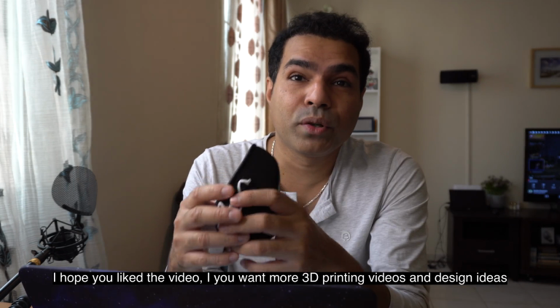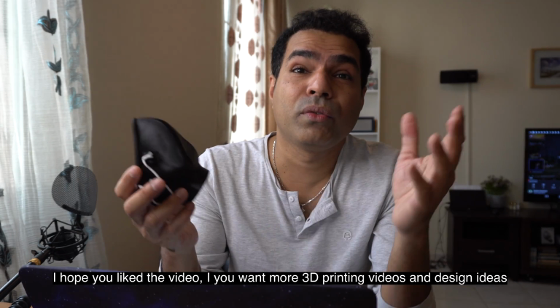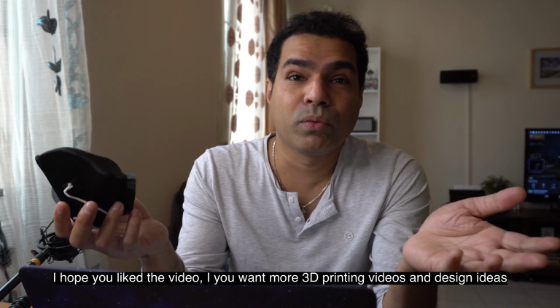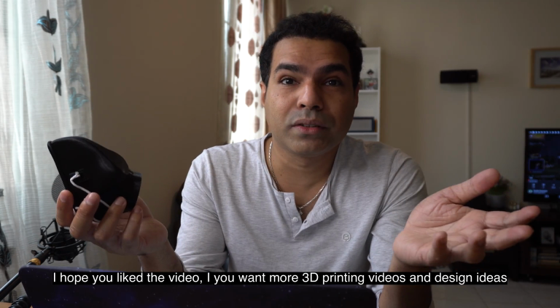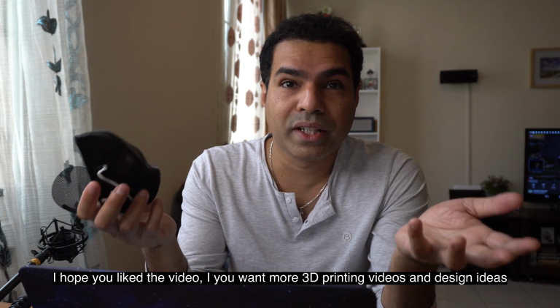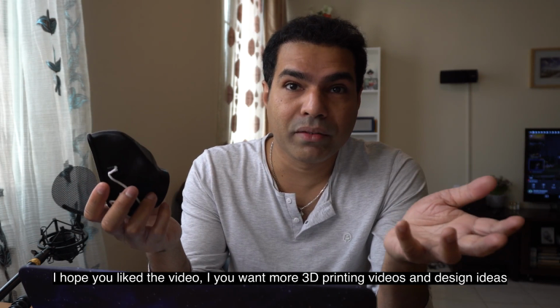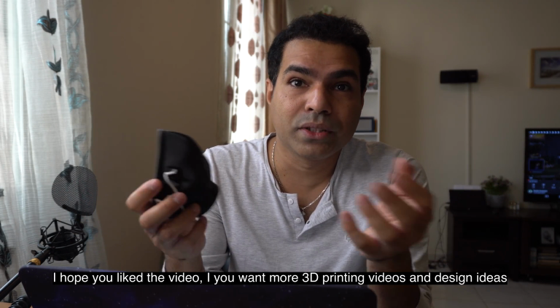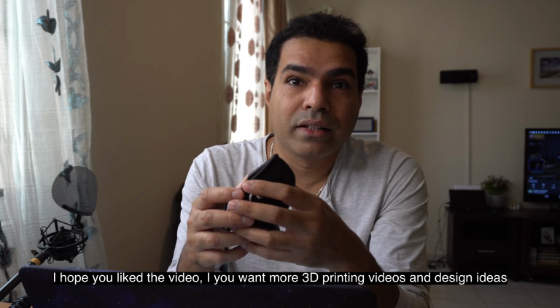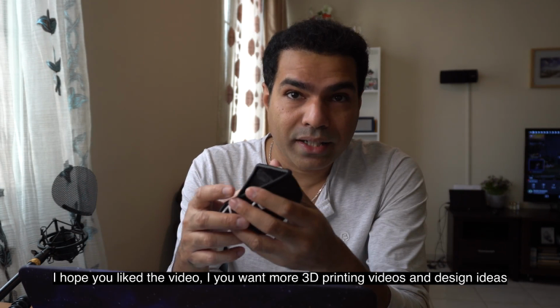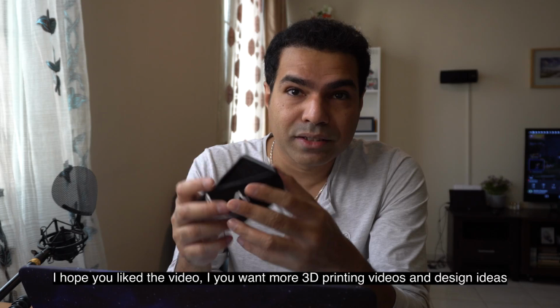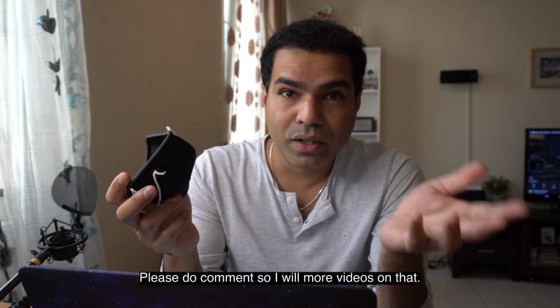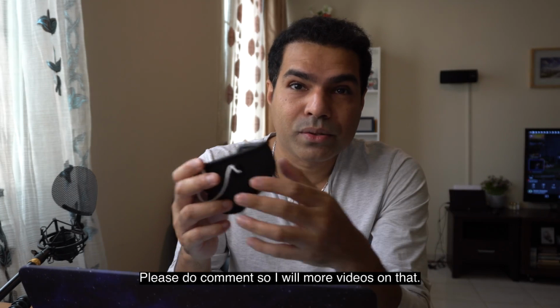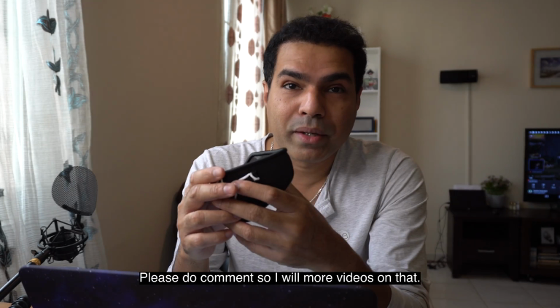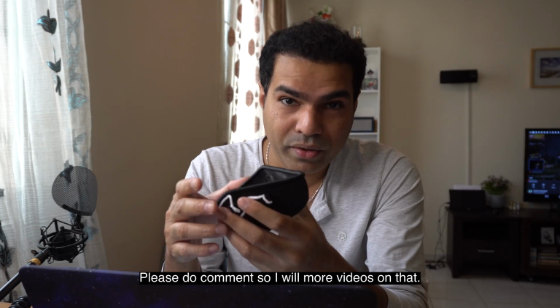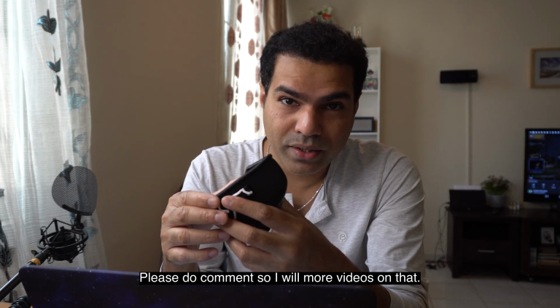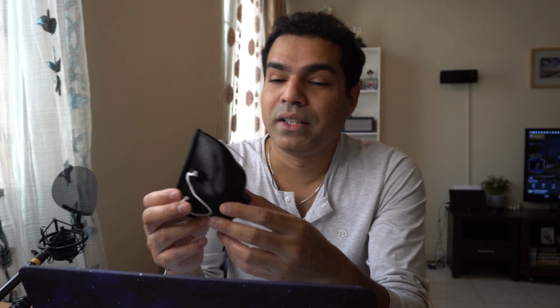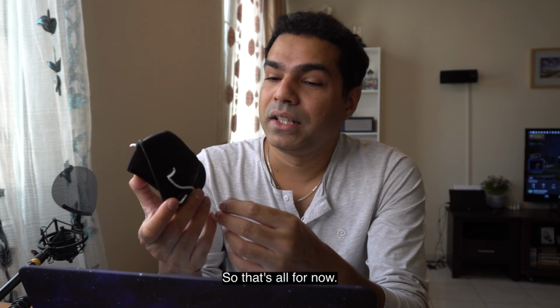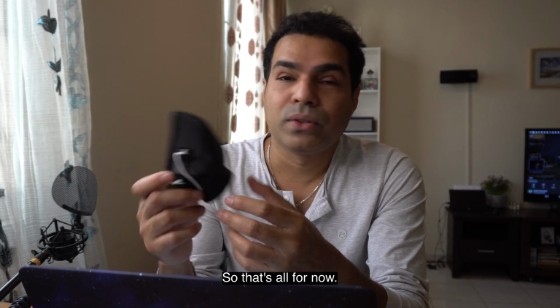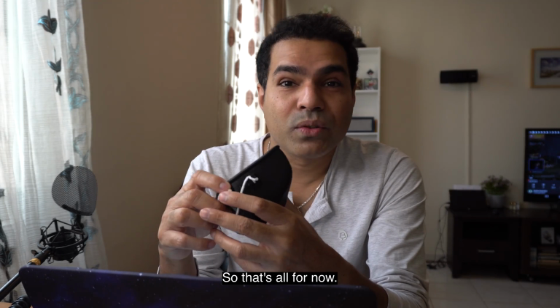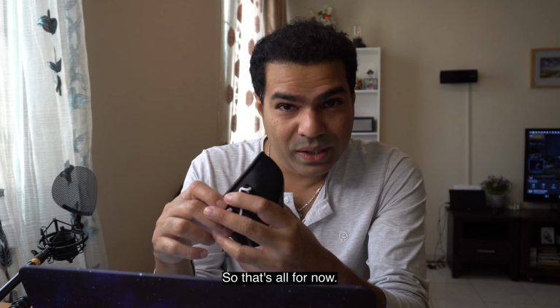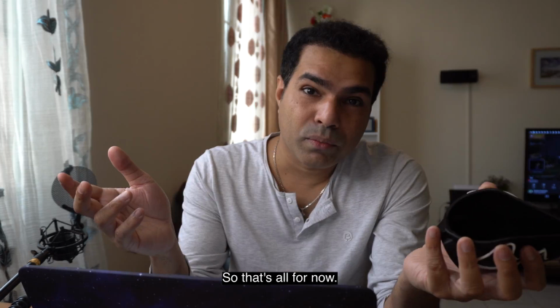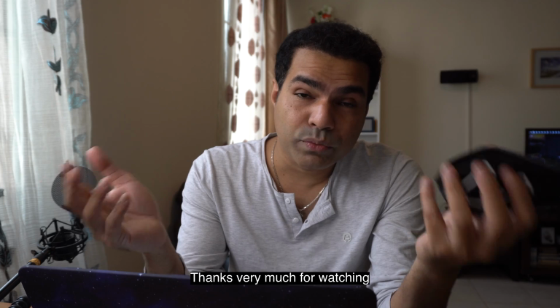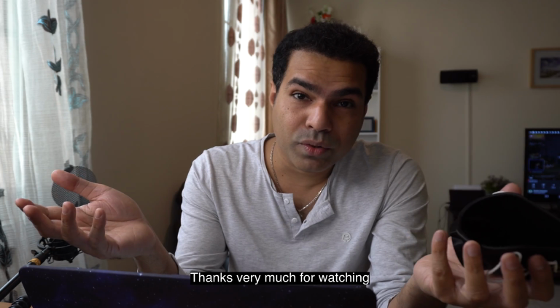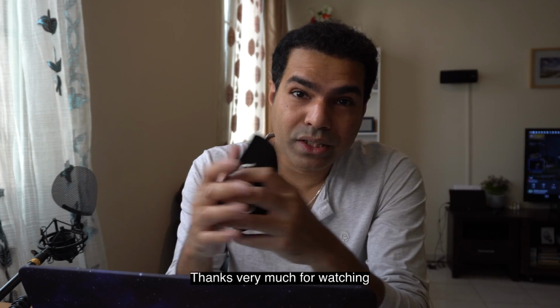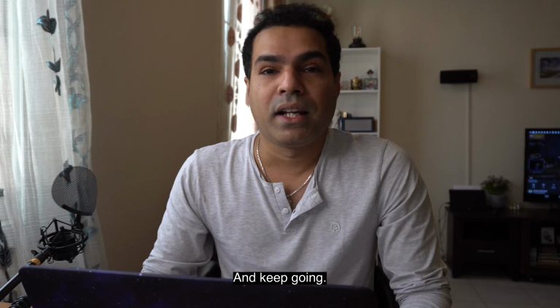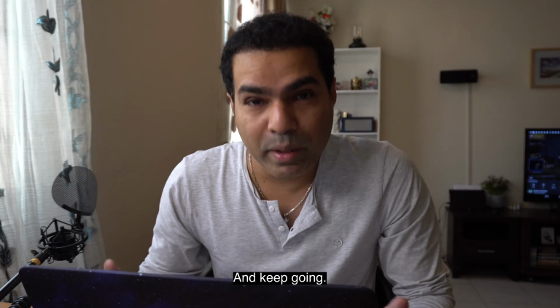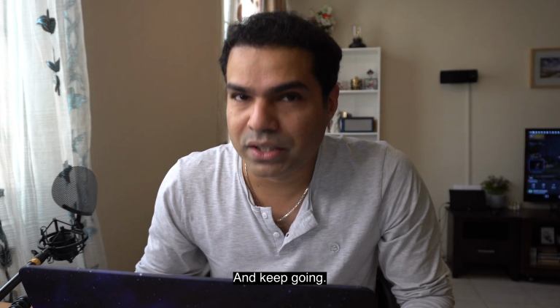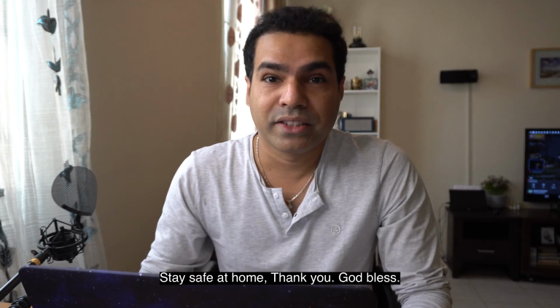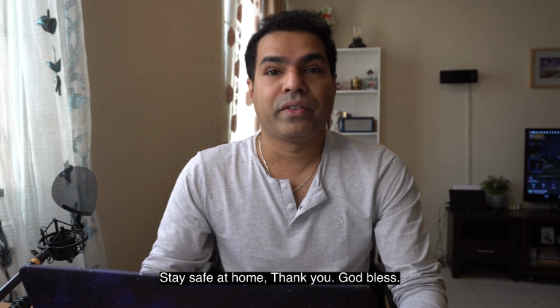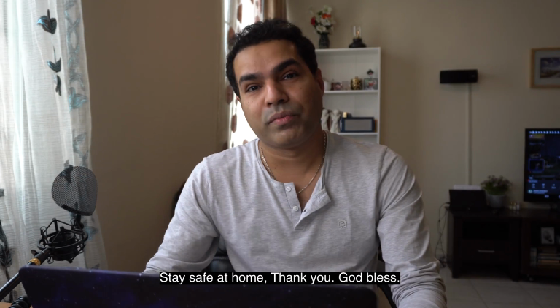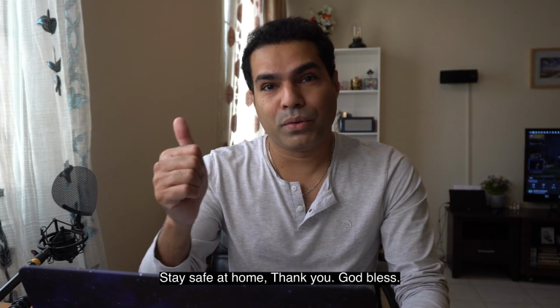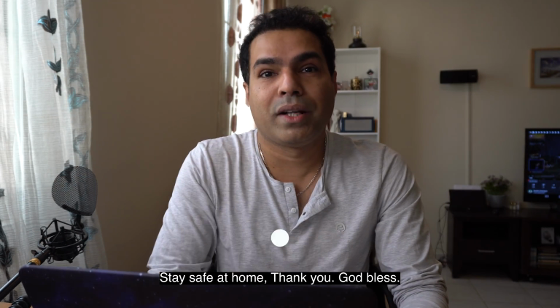I hope you liked the video. If you want more 3D printing videos and design ideas, please do comment and I will make more videos on that. That's all for now — thanks very much for watching, keep going, and stay safe at home. Thank you, God bless.